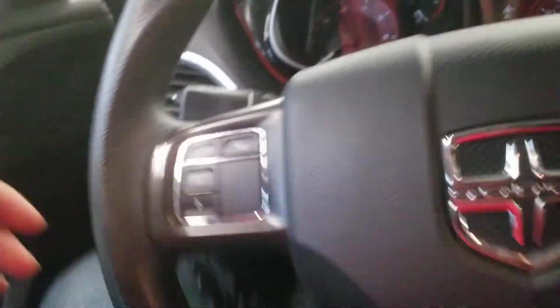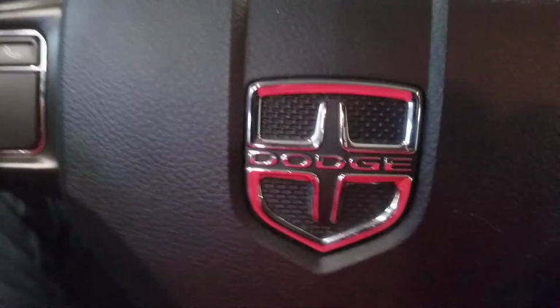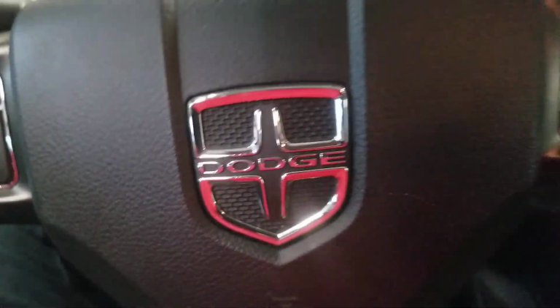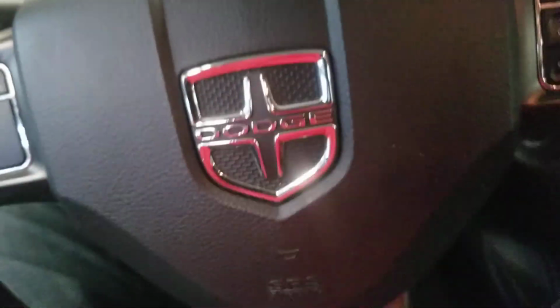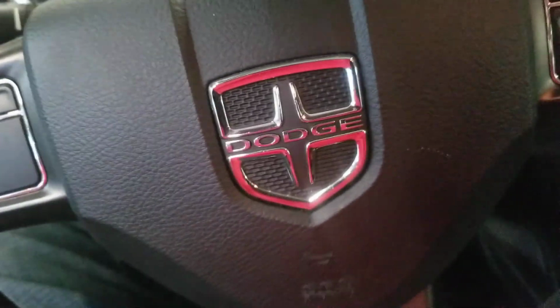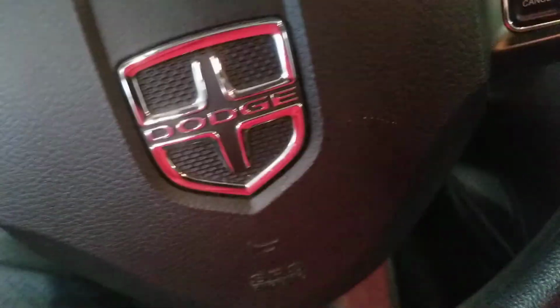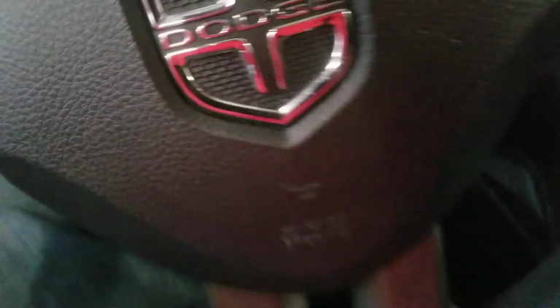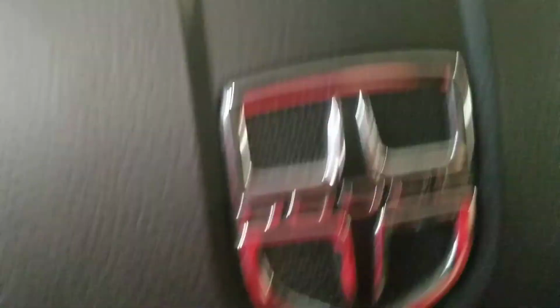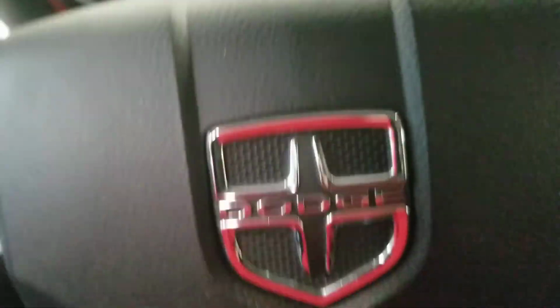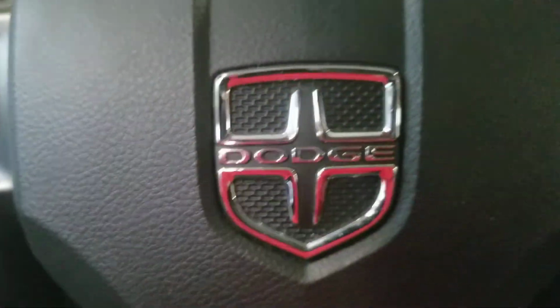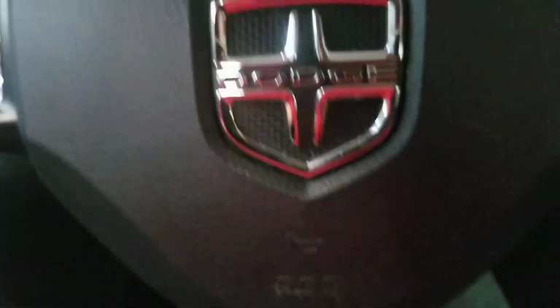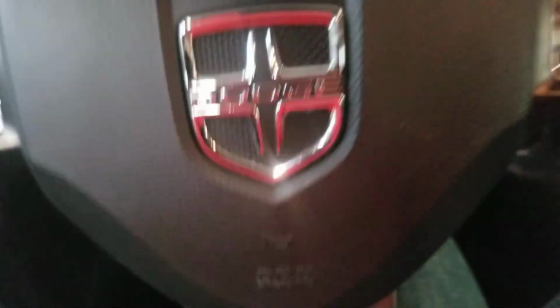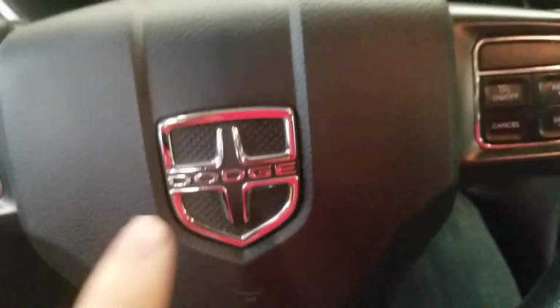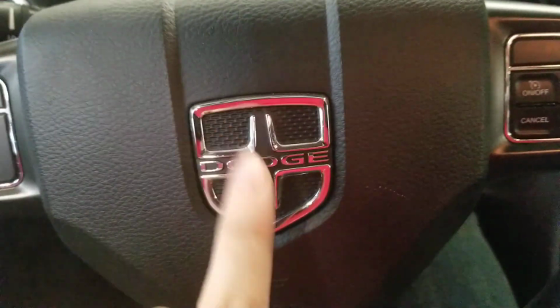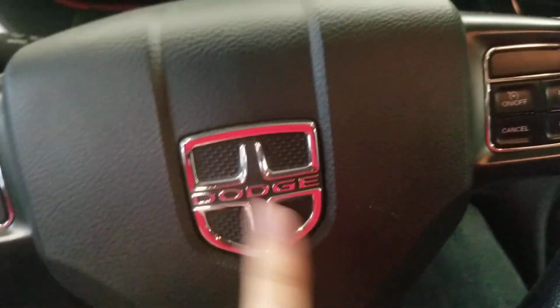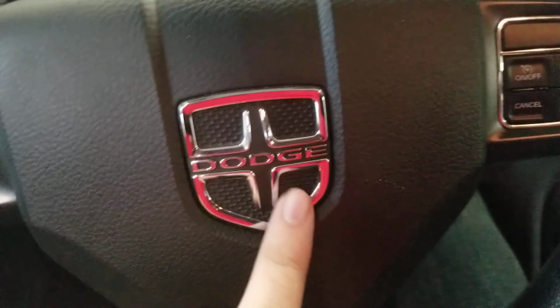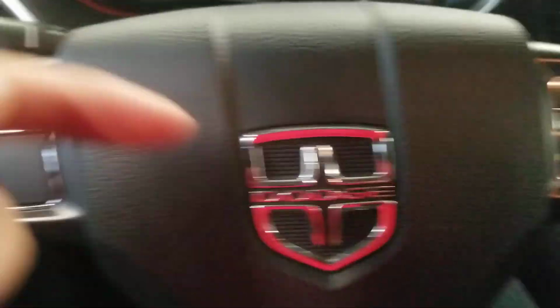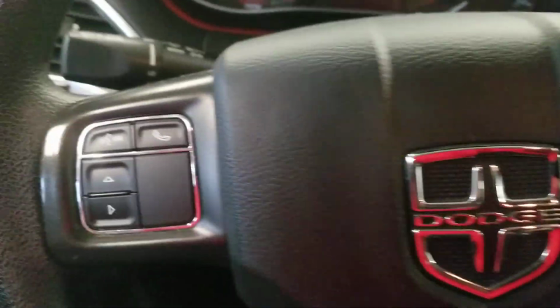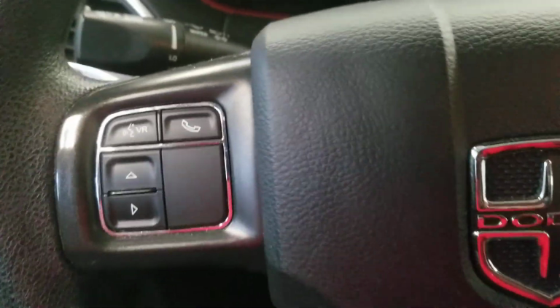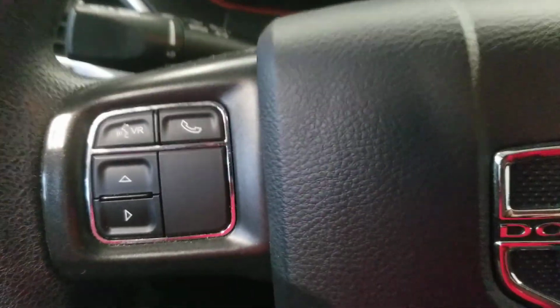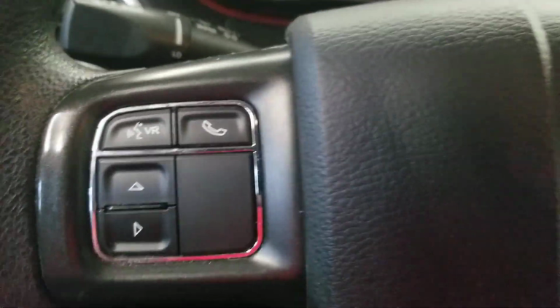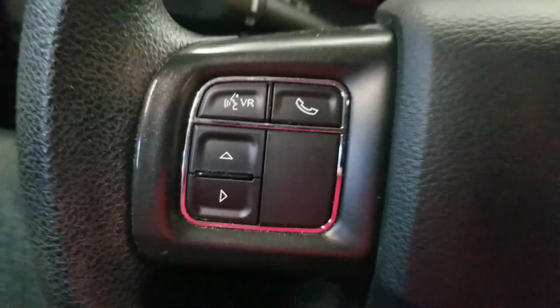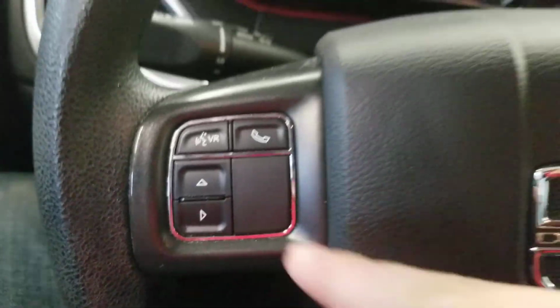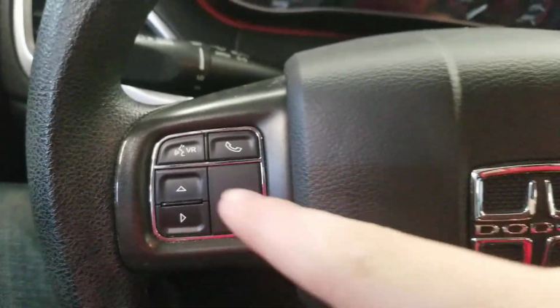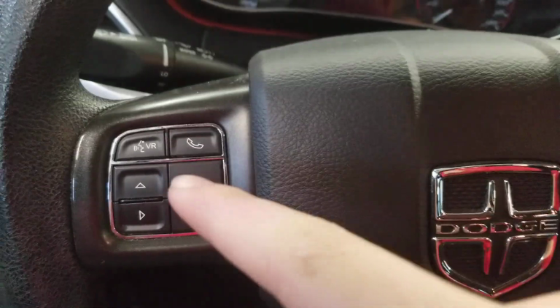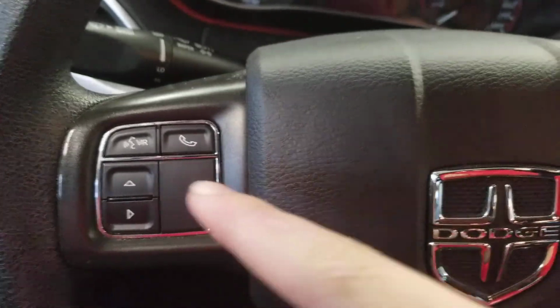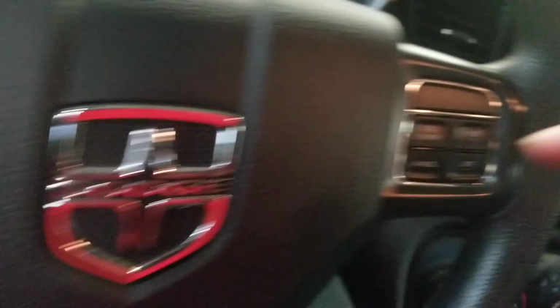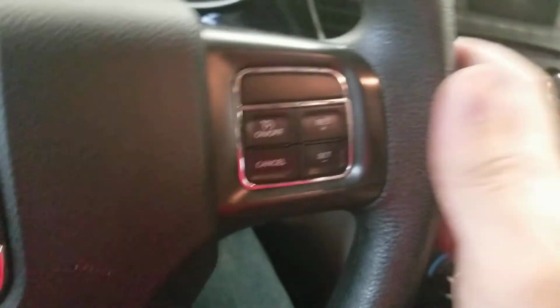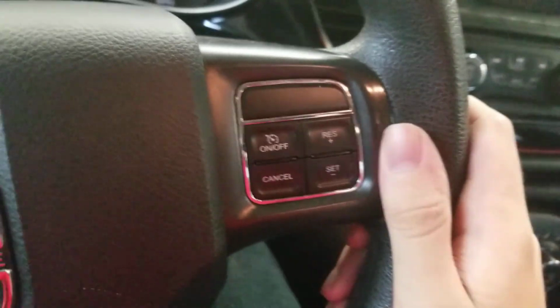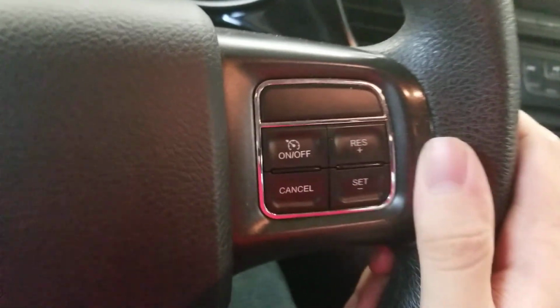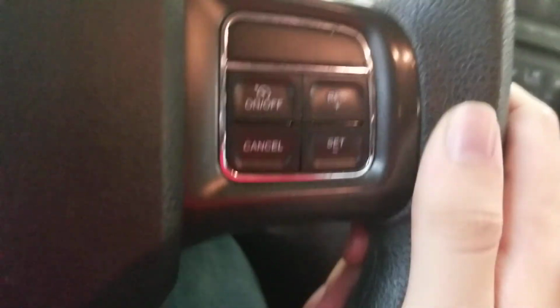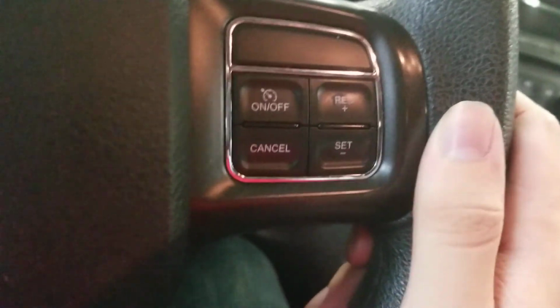Here's the Dart steering wheel, and in the middle you got the Dart logo right there. It's got the controls for the screen up there, and cruise controls on the right.